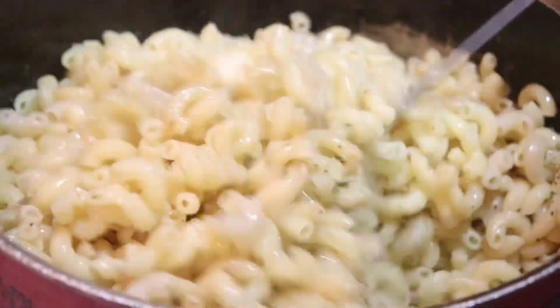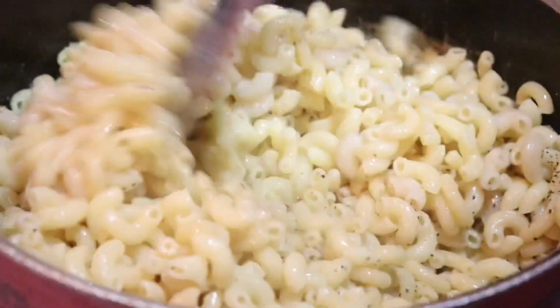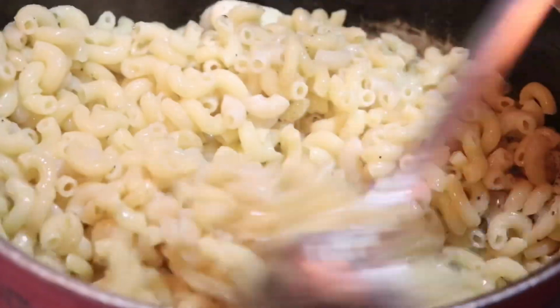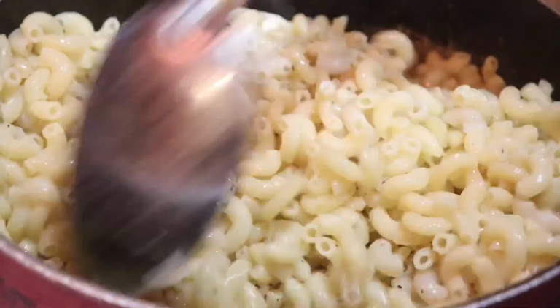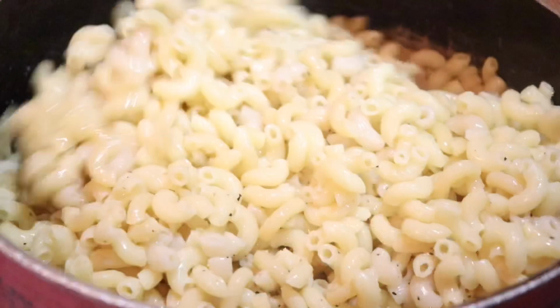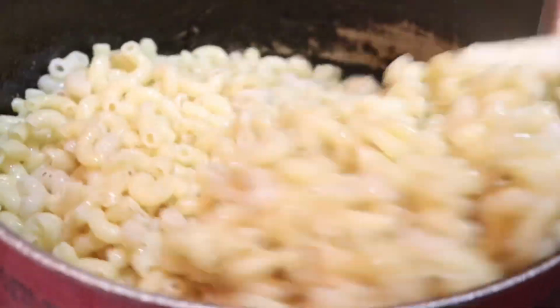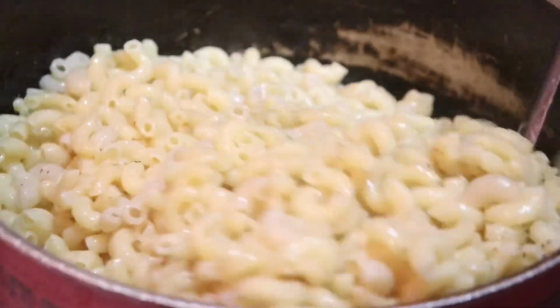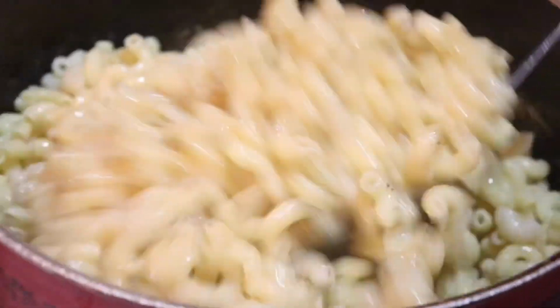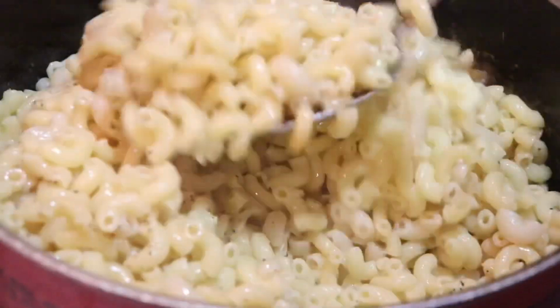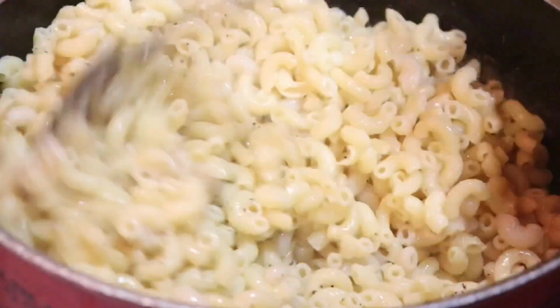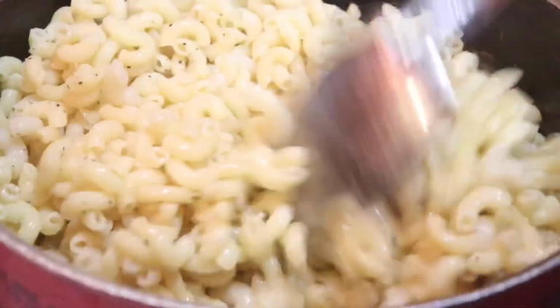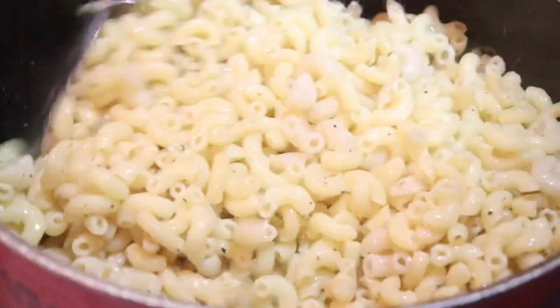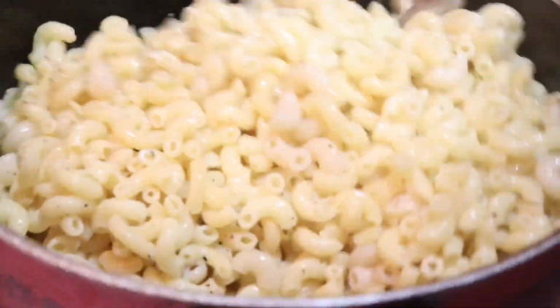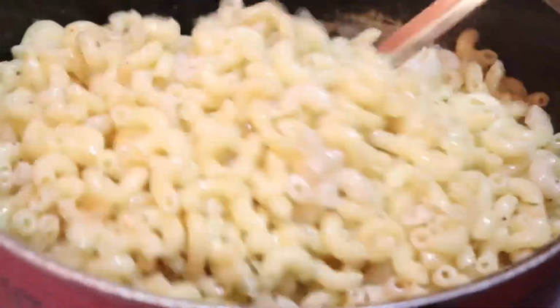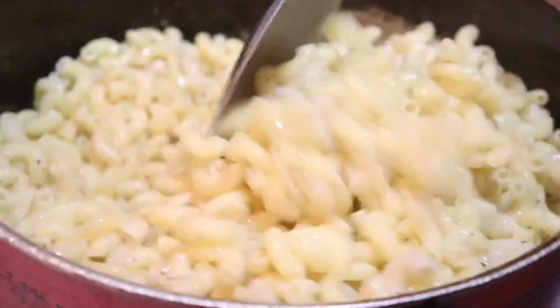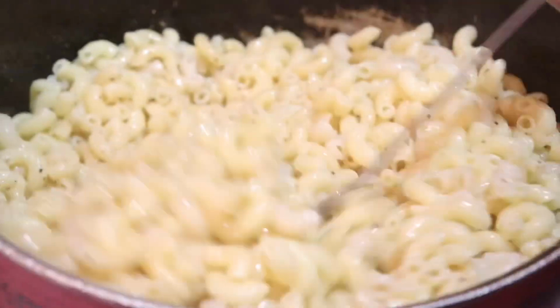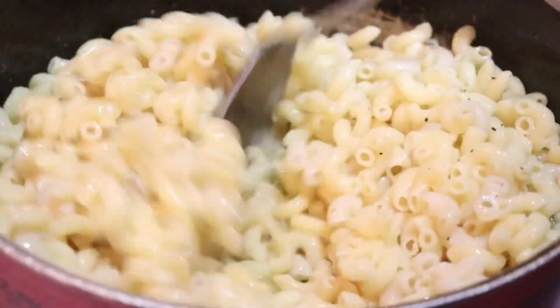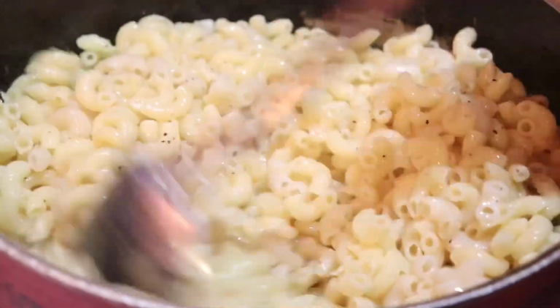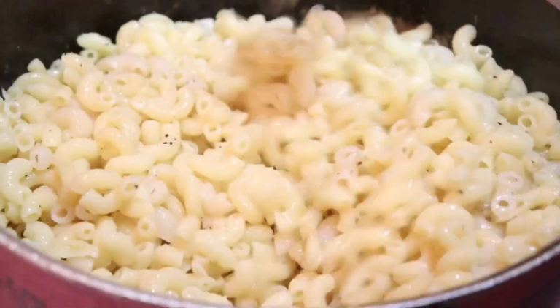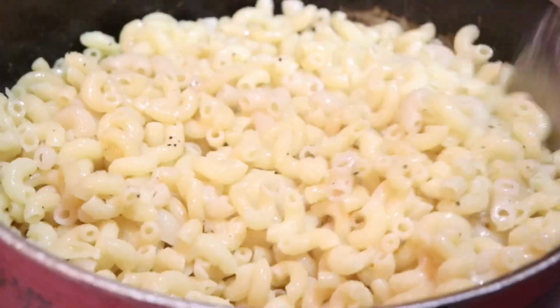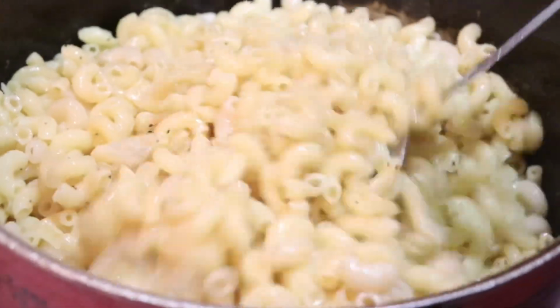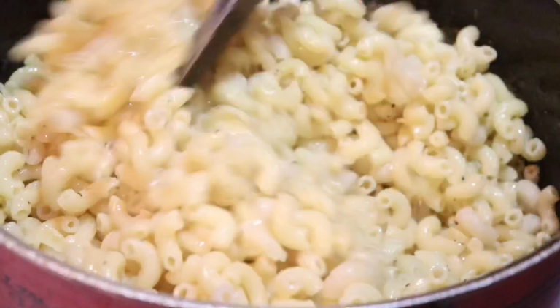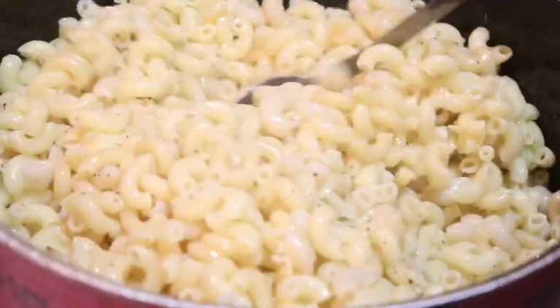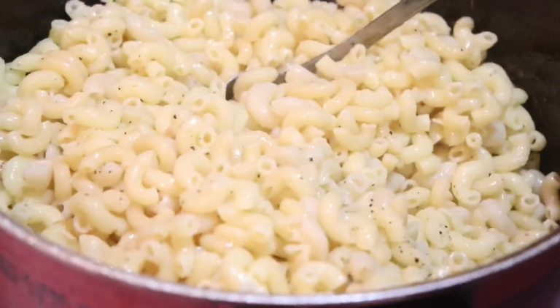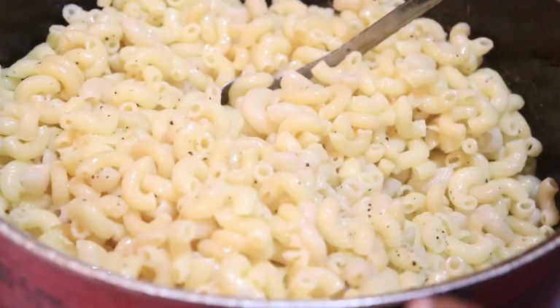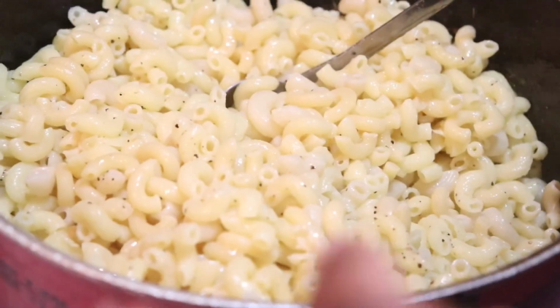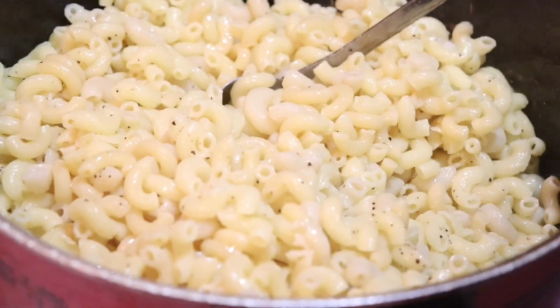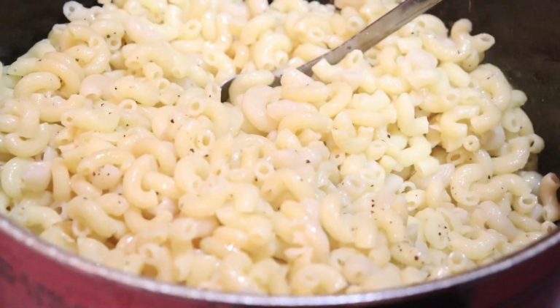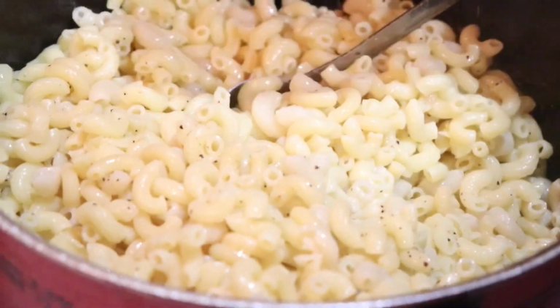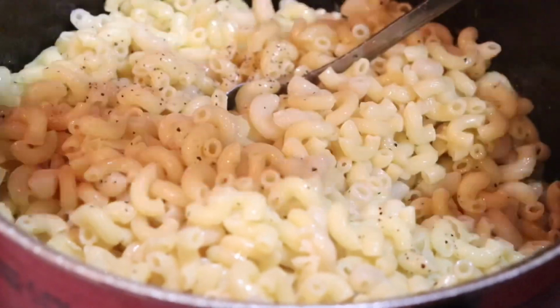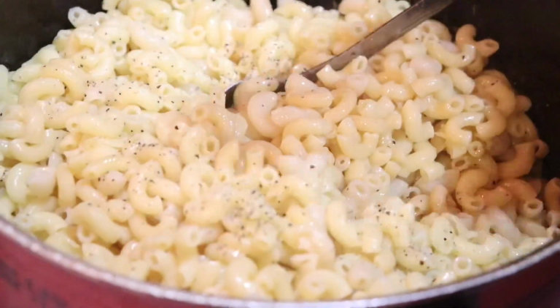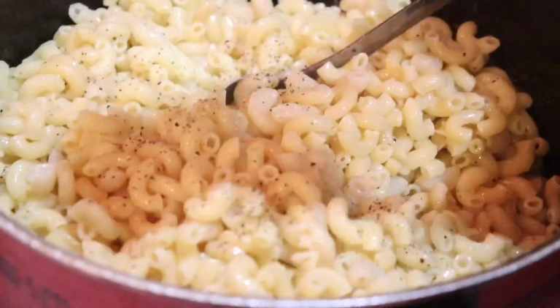I'm going to stir that black pepper in, and I'm going to add a dash more black pepper. You're going to season to taste, but I wanted you guys to get a really up-close view of this so you can see exactly what's really going on inside my pot.